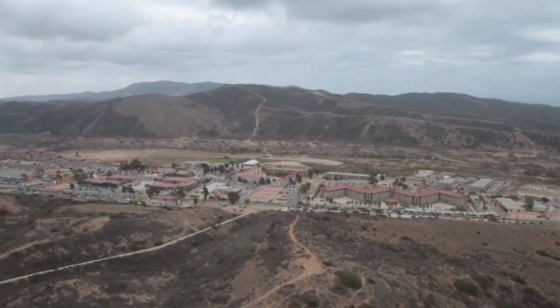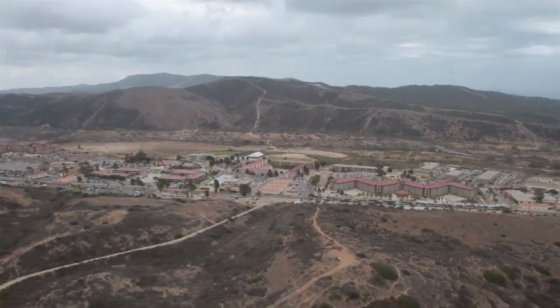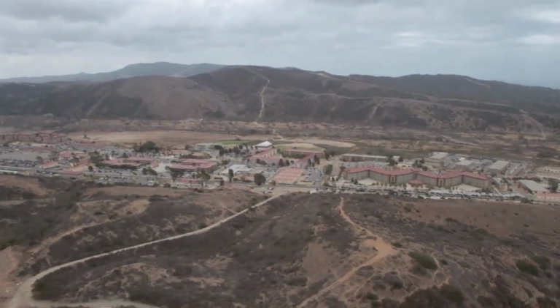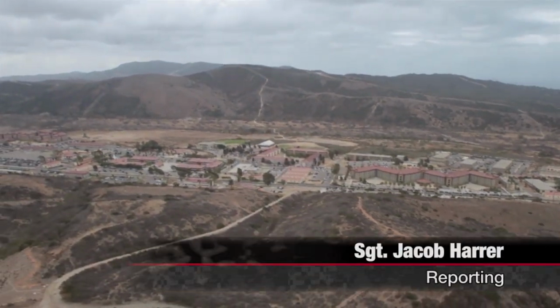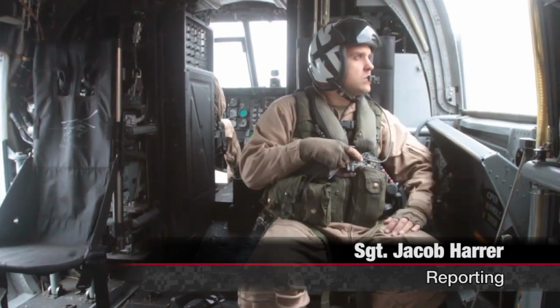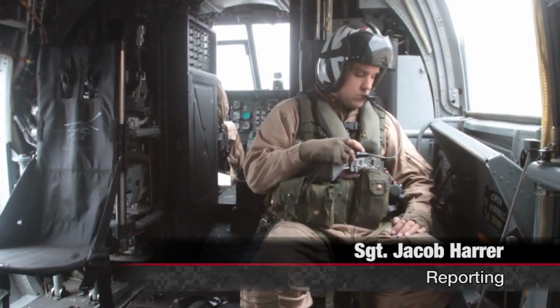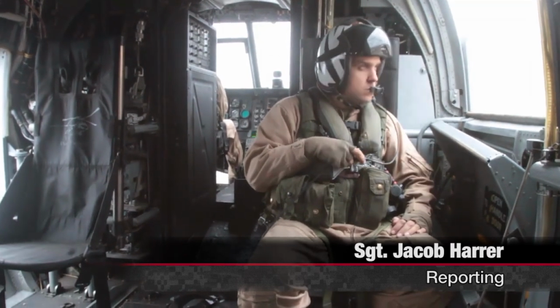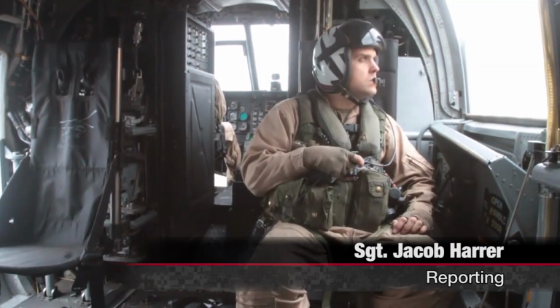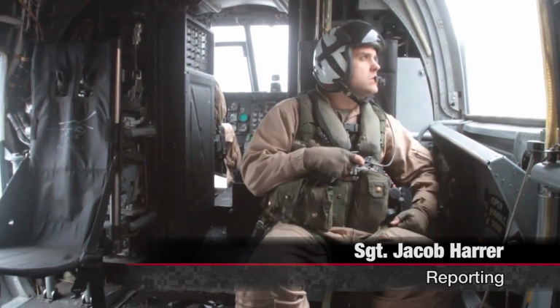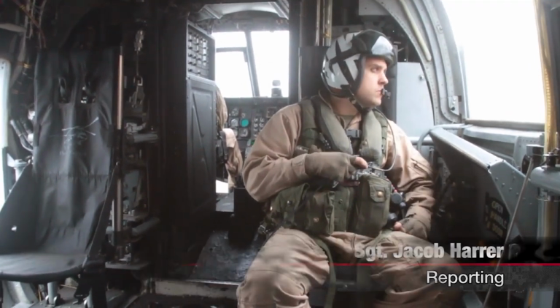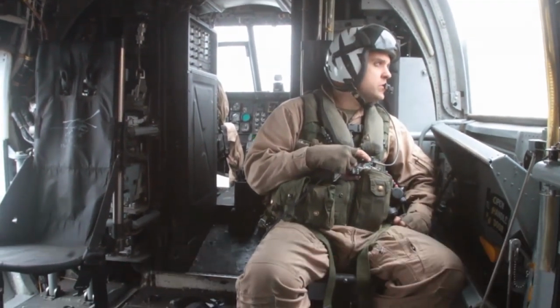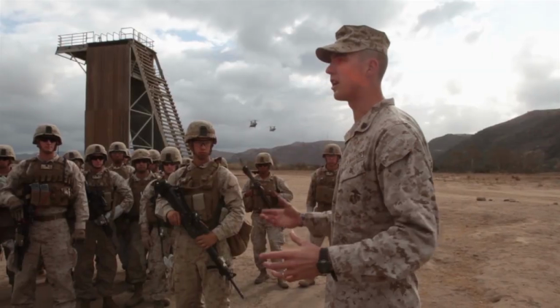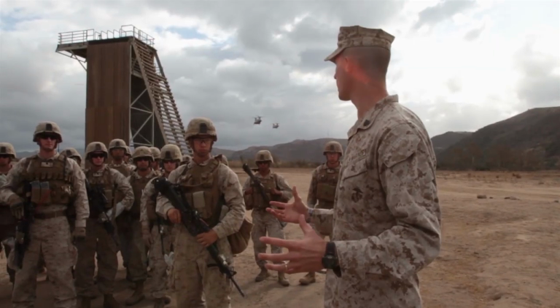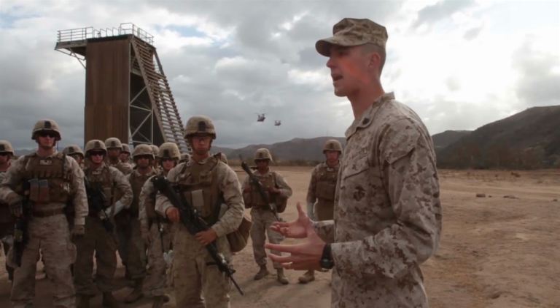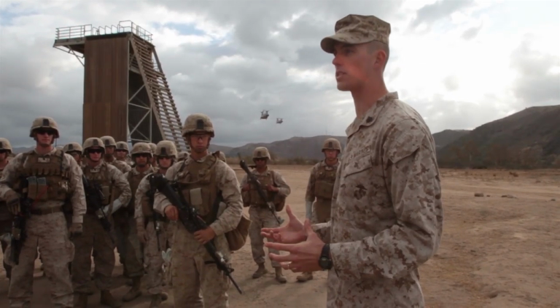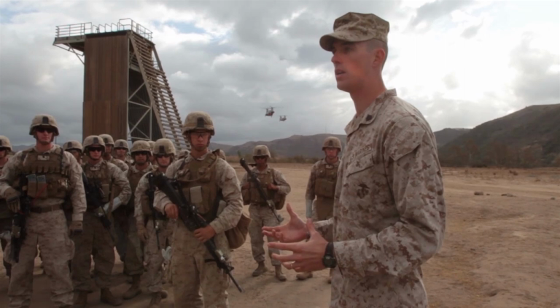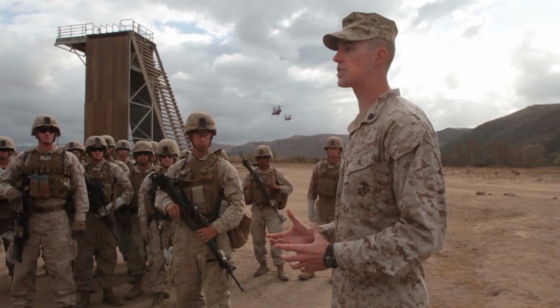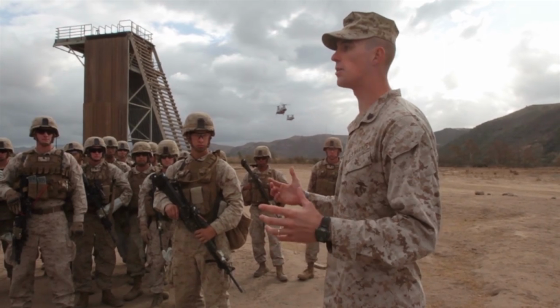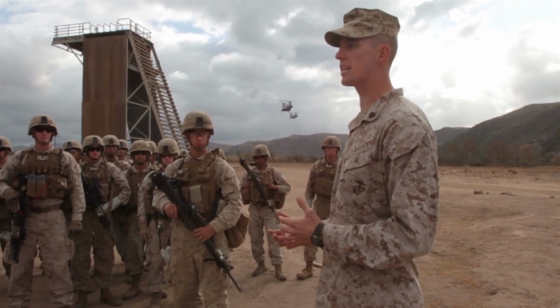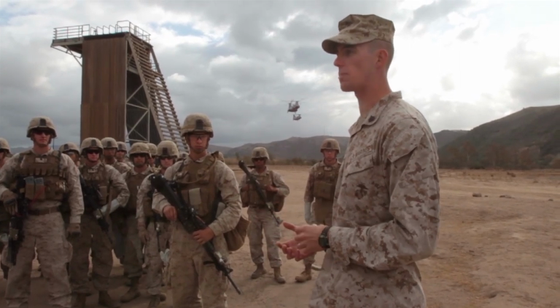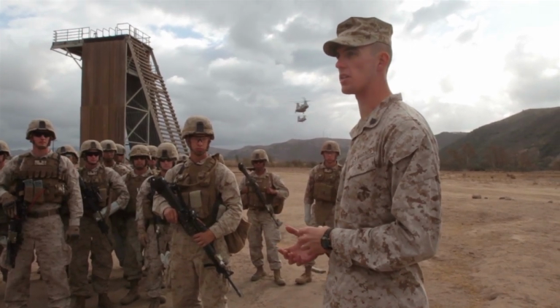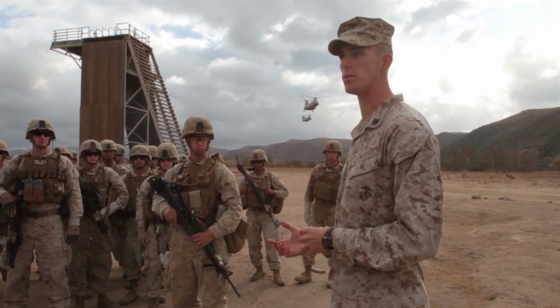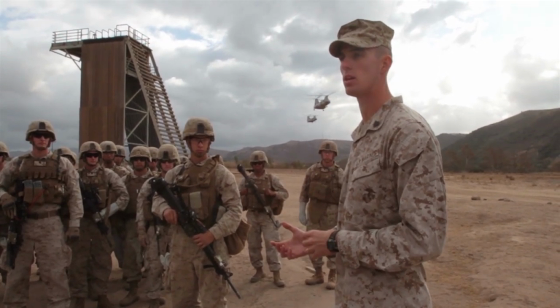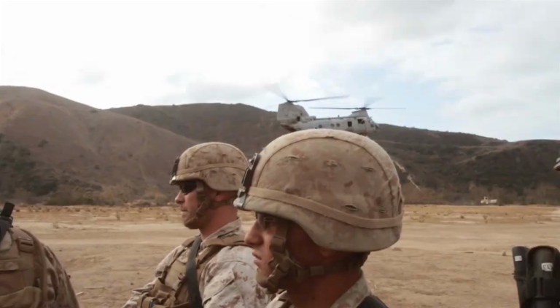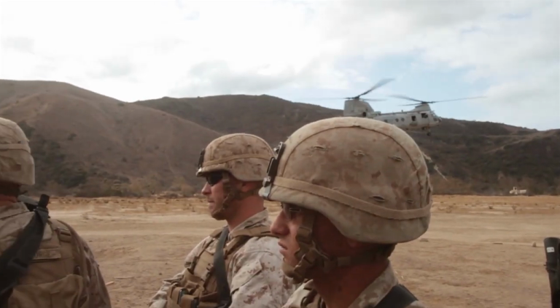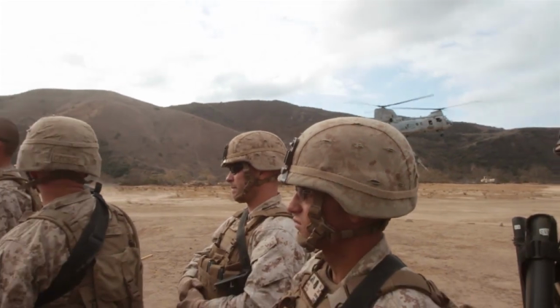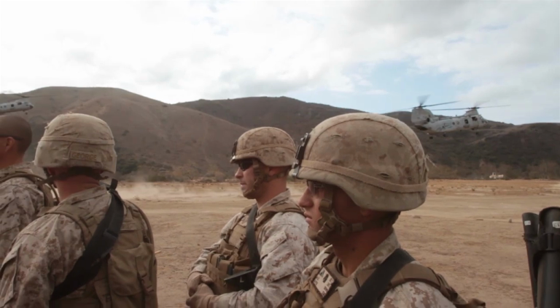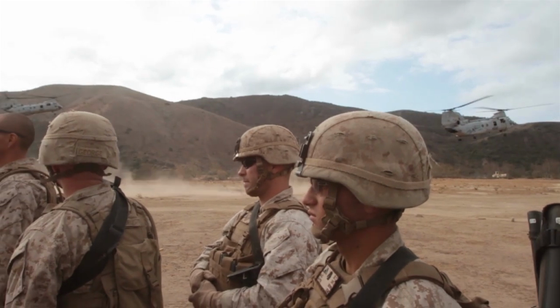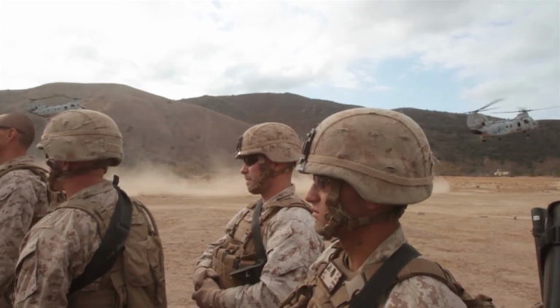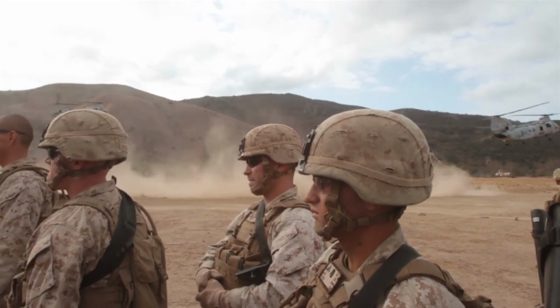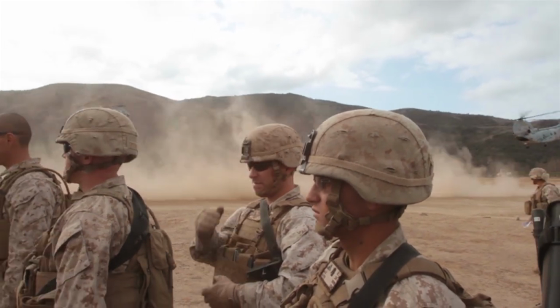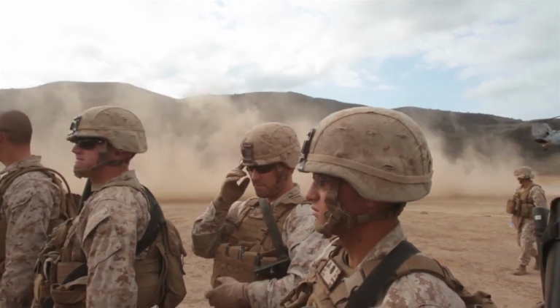When a helicopter can't land, Marines rely on fast roping to quickly enter an area. That capability is important to the Marines of Kilo Company, 3rd Battalion, 5th Marine Regiment, who are slated to serve as a helicopter company for the 31st Marine Expeditionary Unit.